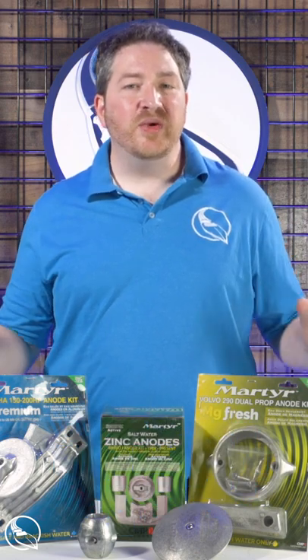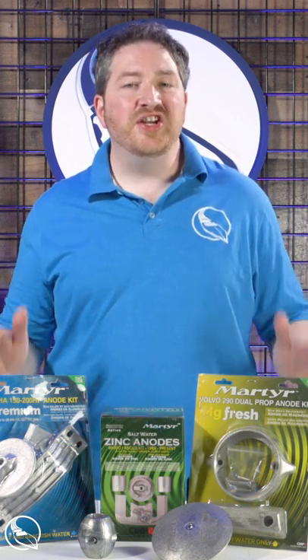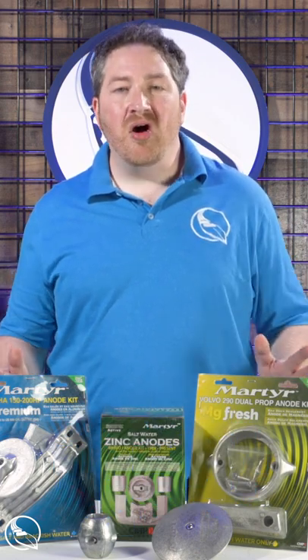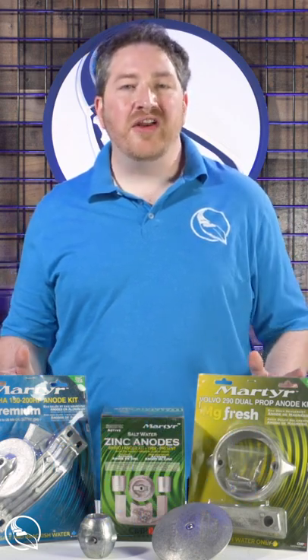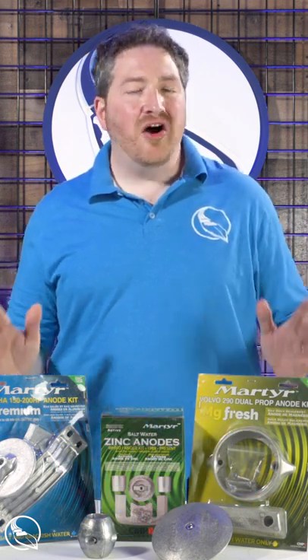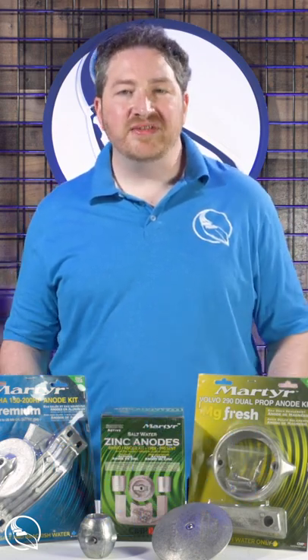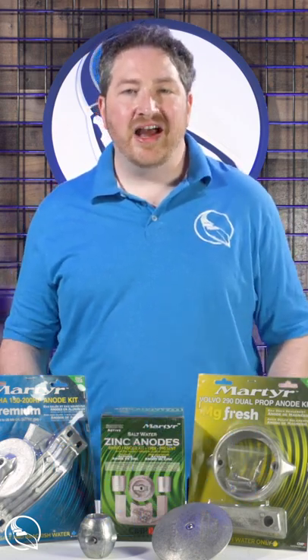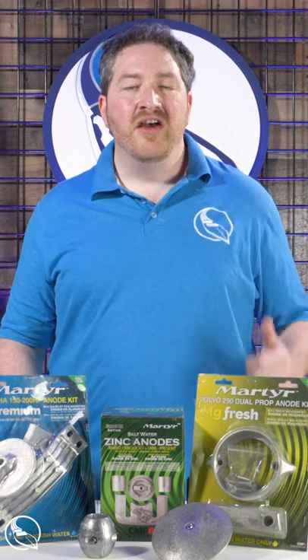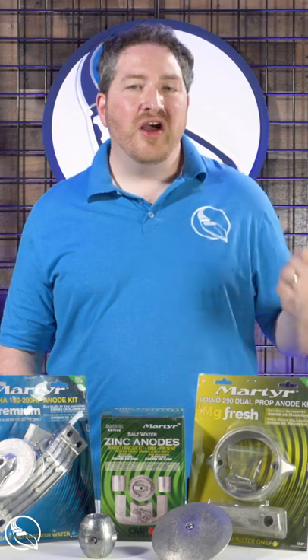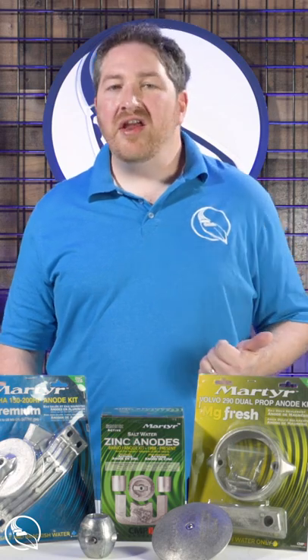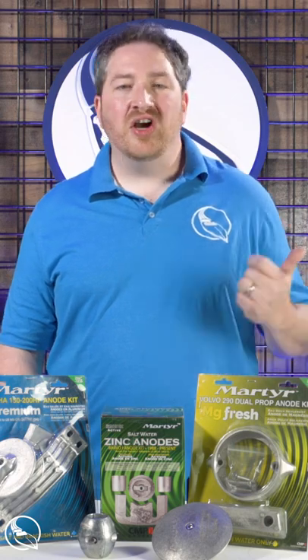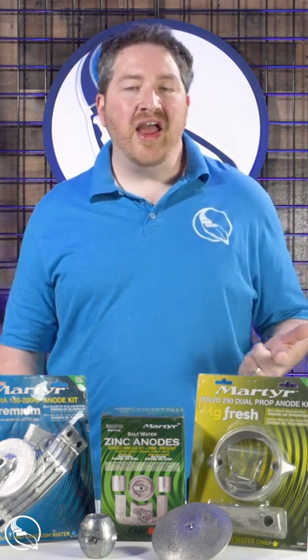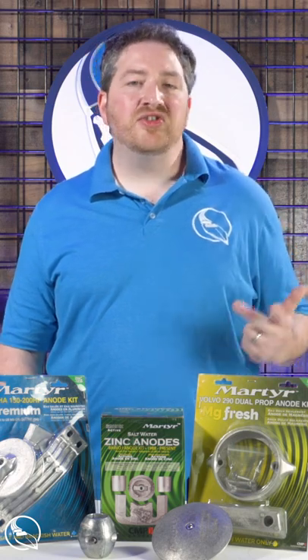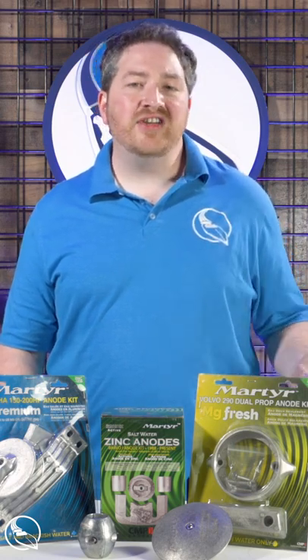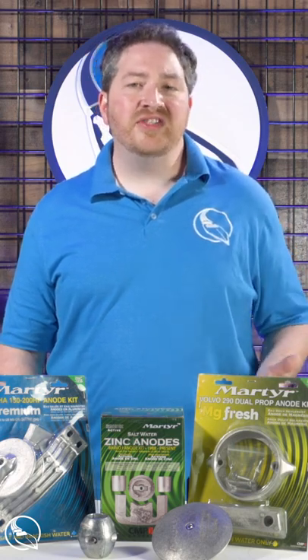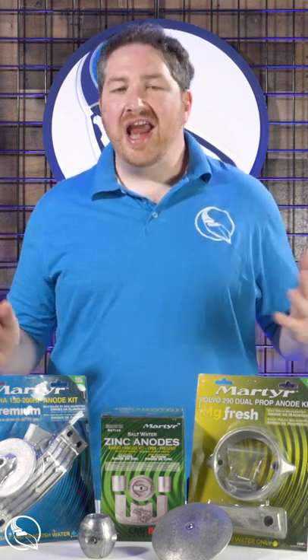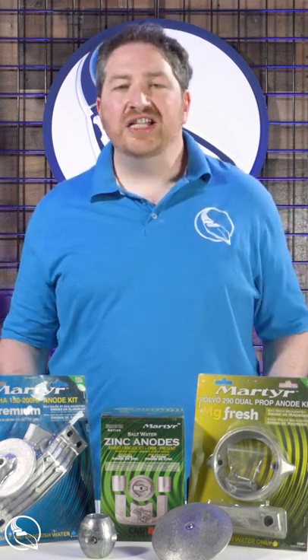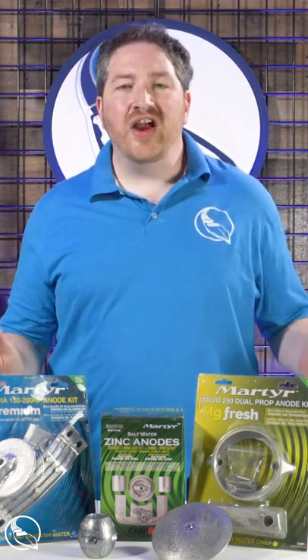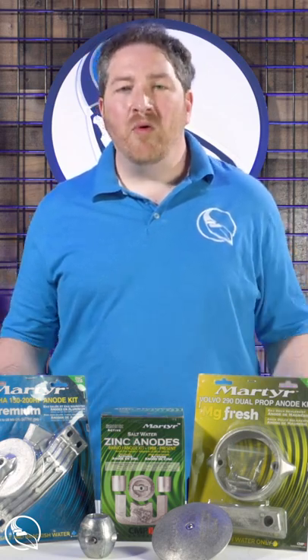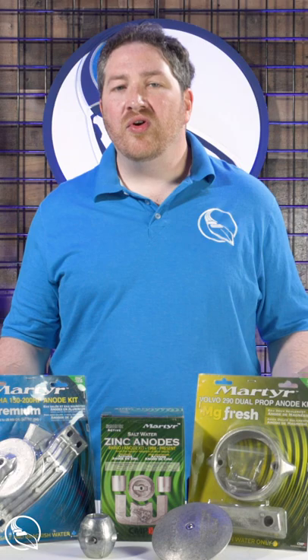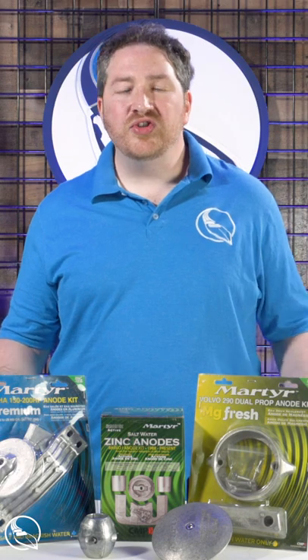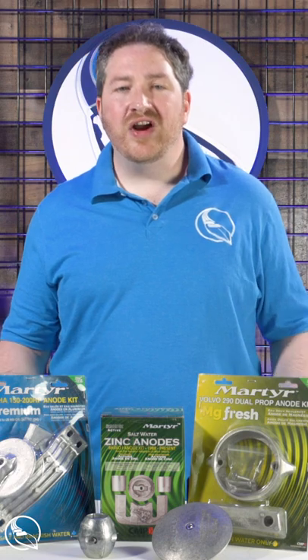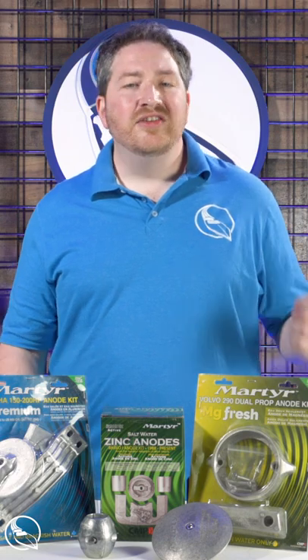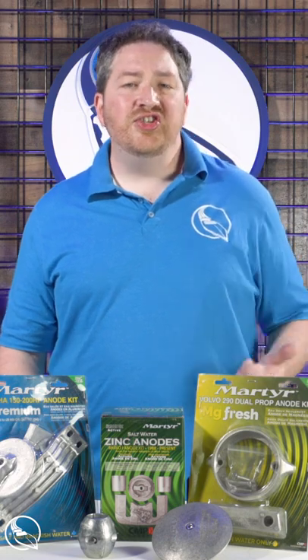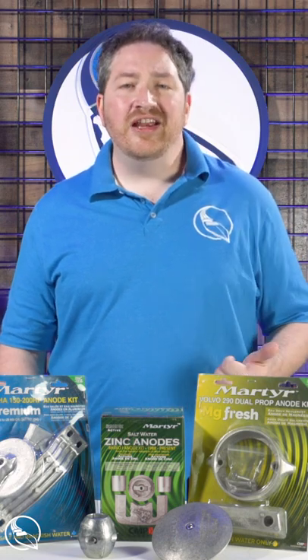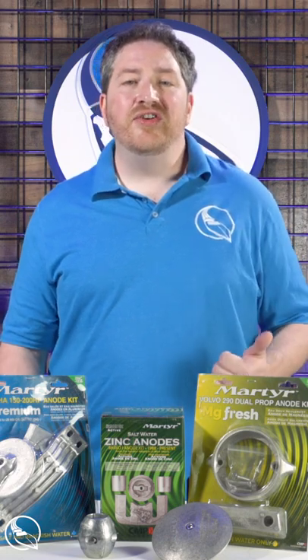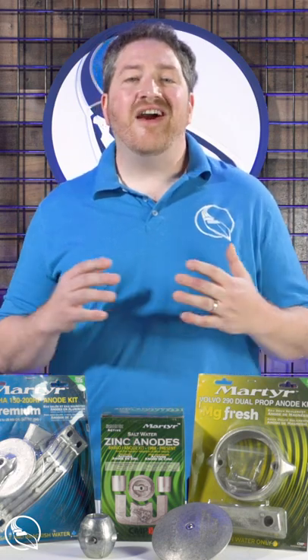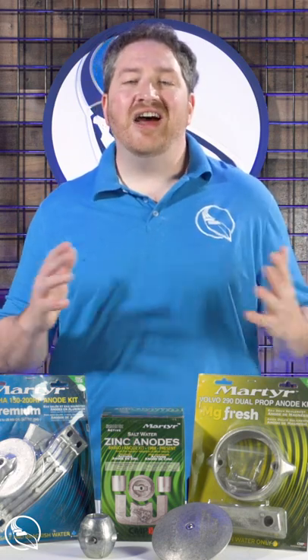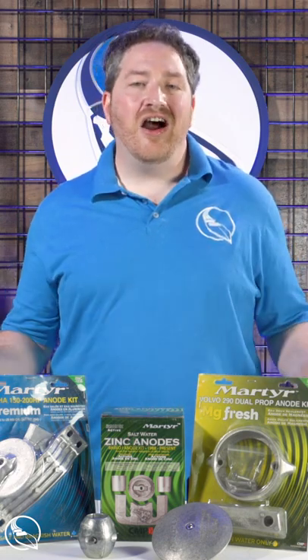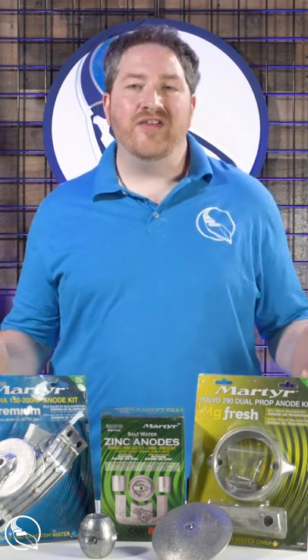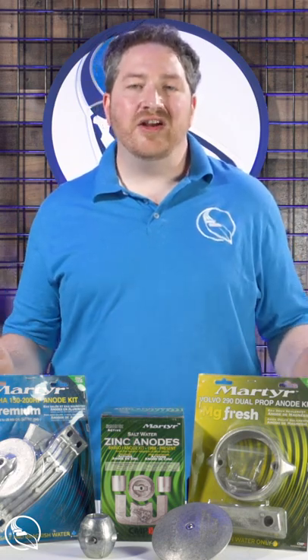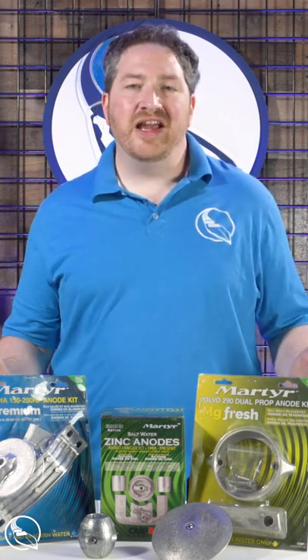This week we're featuring Martyr anodes of all shapes and styles, from rudder anodes to hull anodes, shaft anodes, and anode kits for your outboard motor or stern drive. Just check the link above to see our entire offering of anodes on sale.